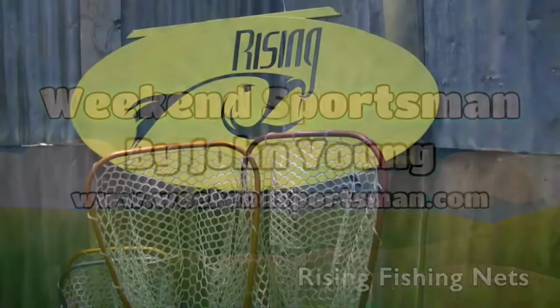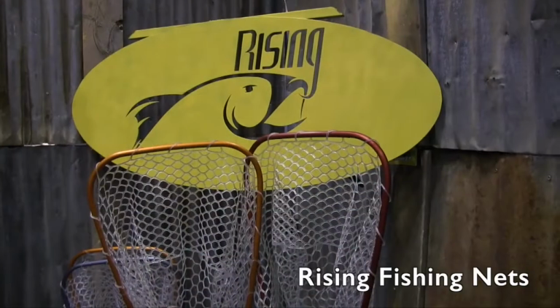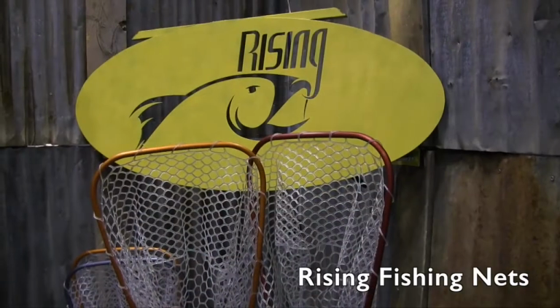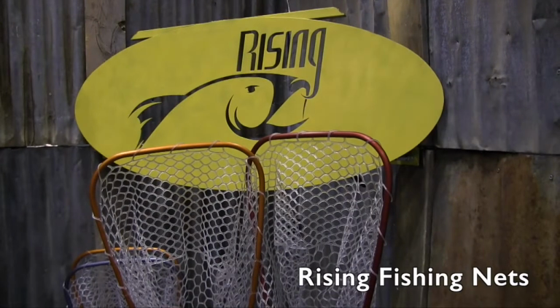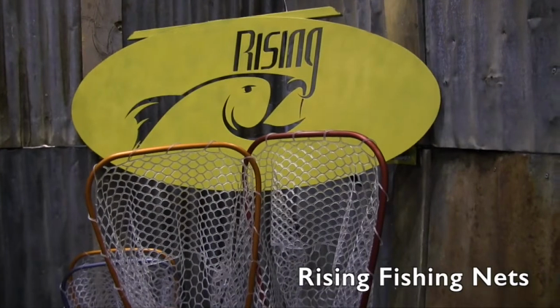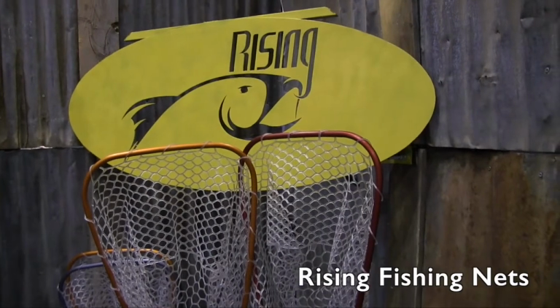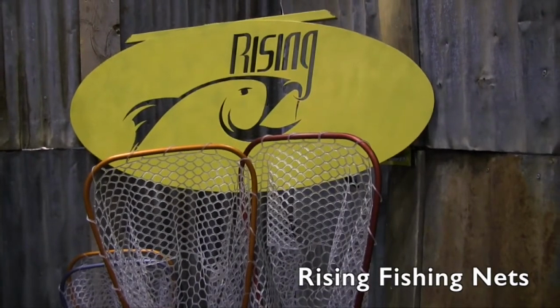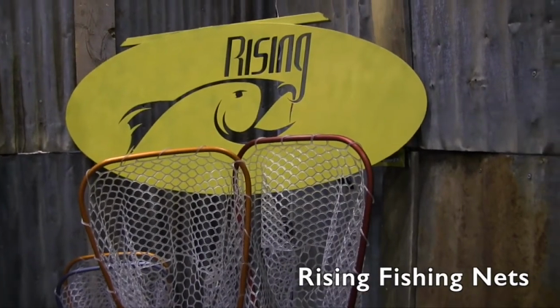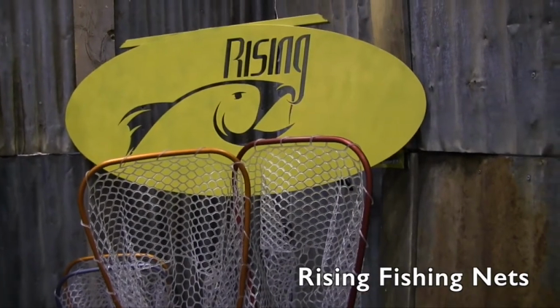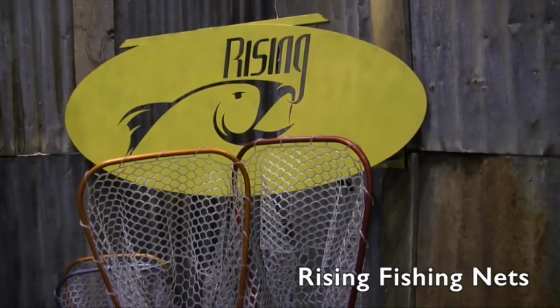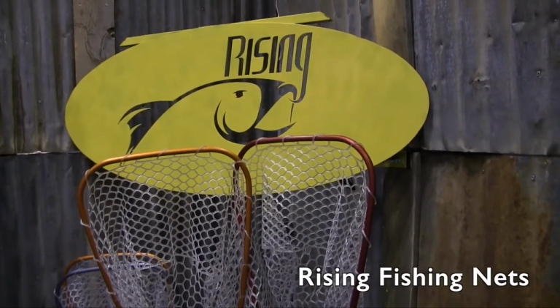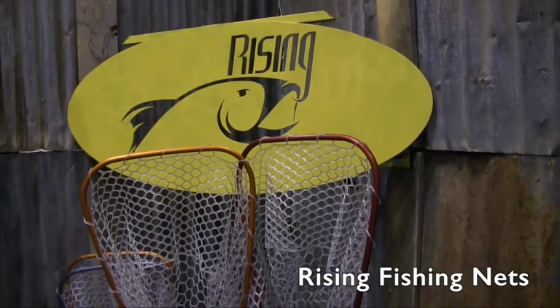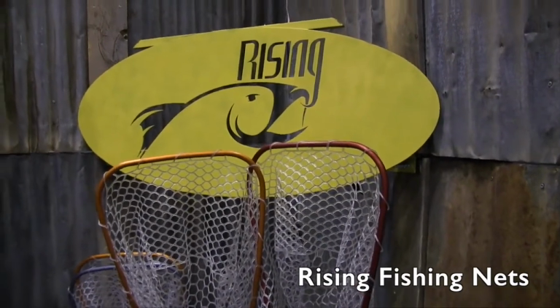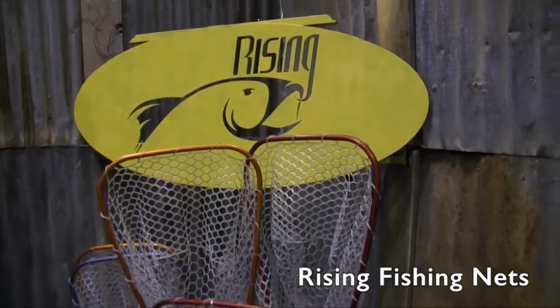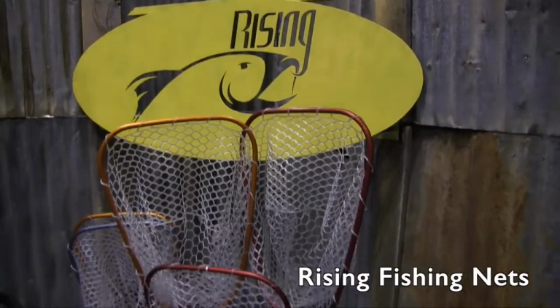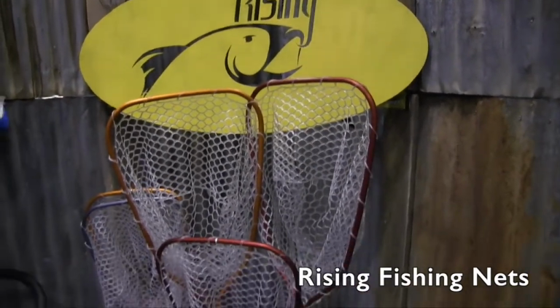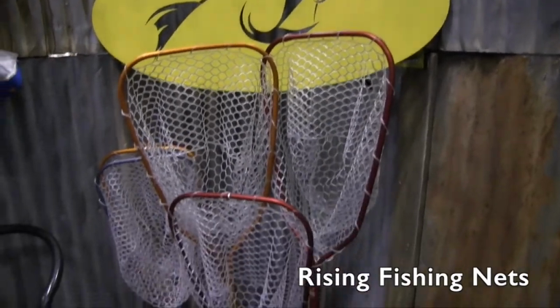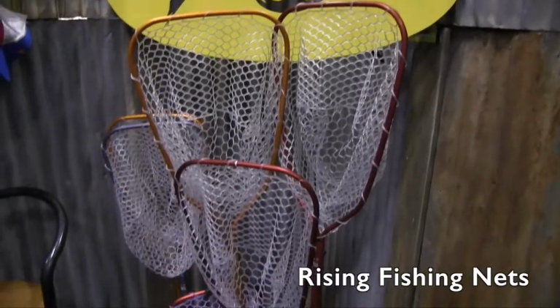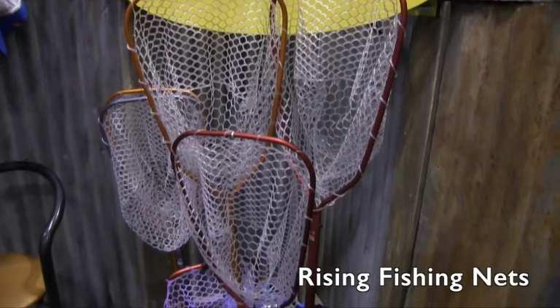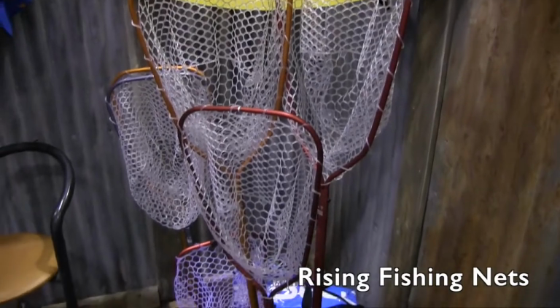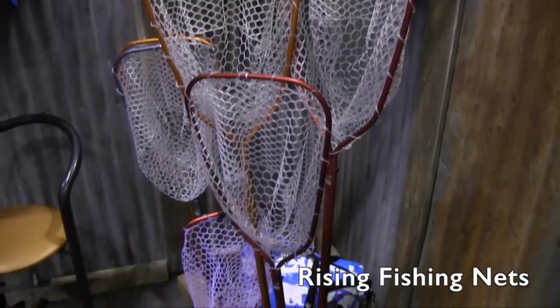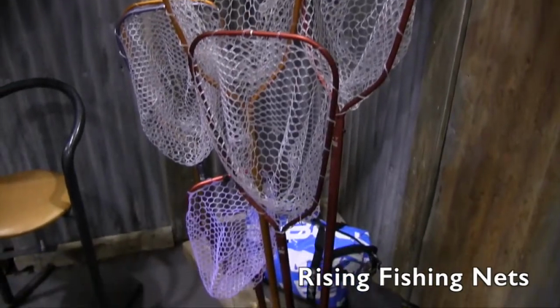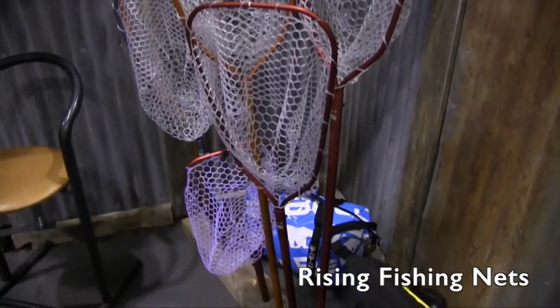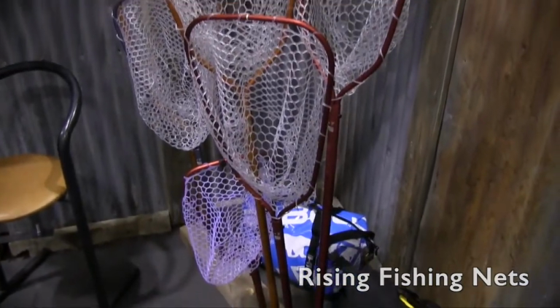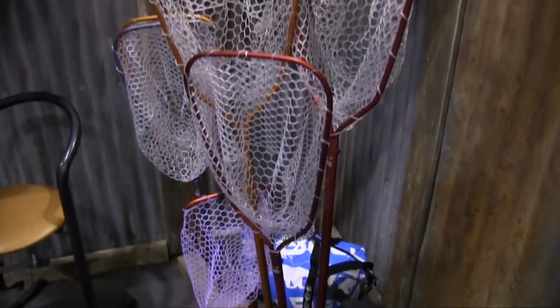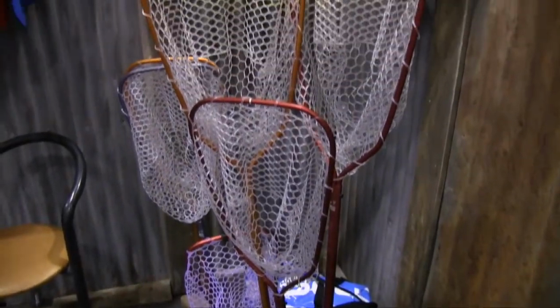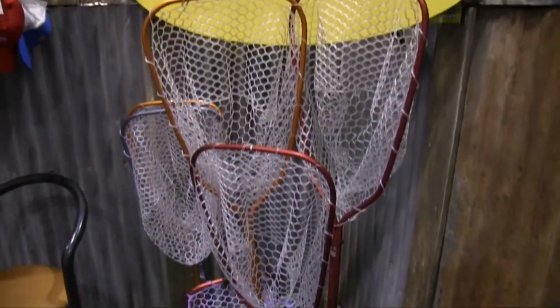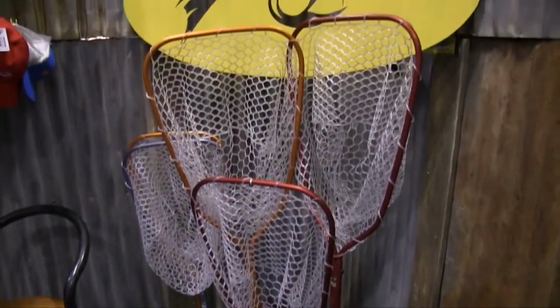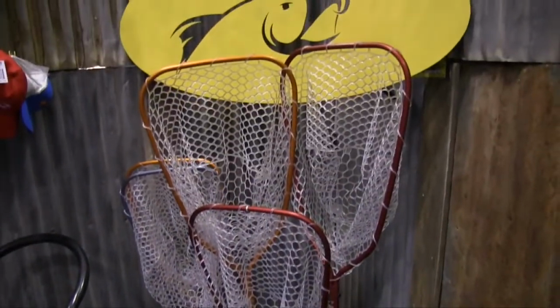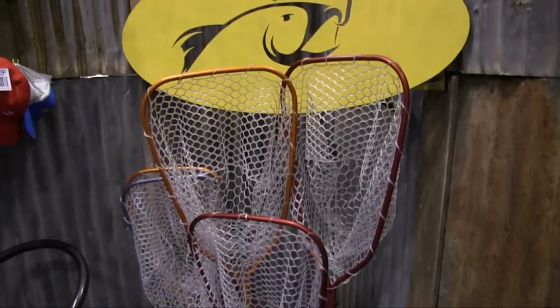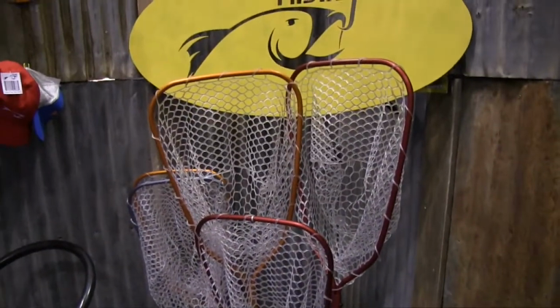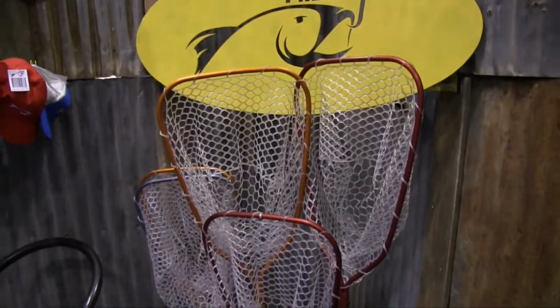We're at ICAST 2015 looking at some of the cool things at the show, and that brought me over to the Rising booth. Right now we are looking at some different nets. Rising's got a lot of different nets here, and I've got Dylan to tell us a little bit more about their nets.